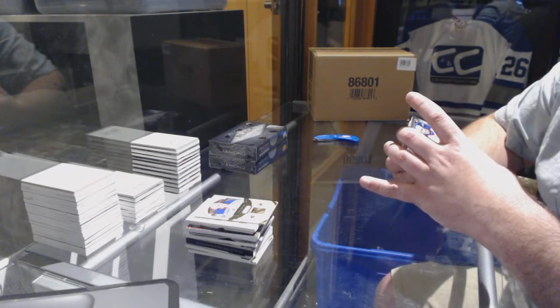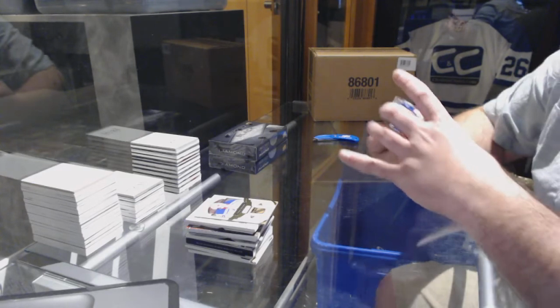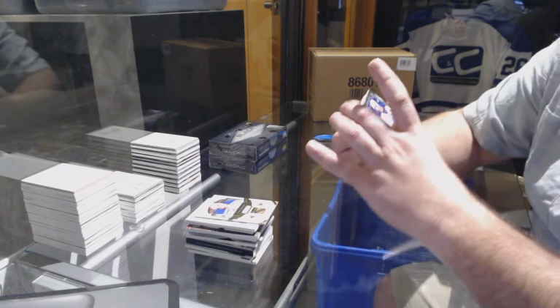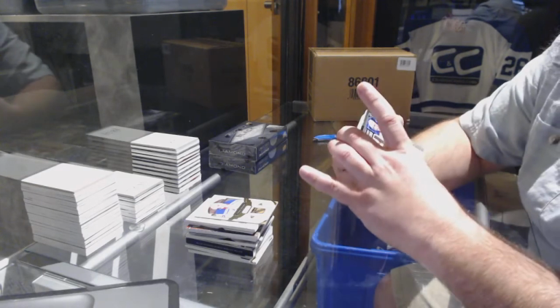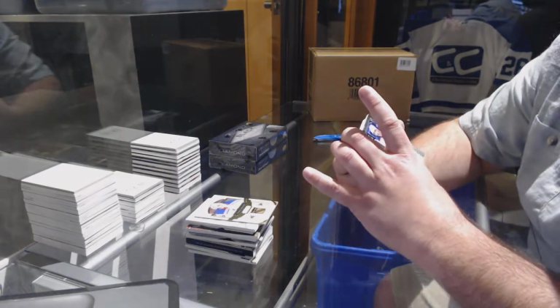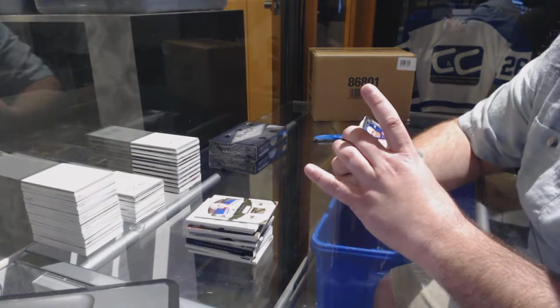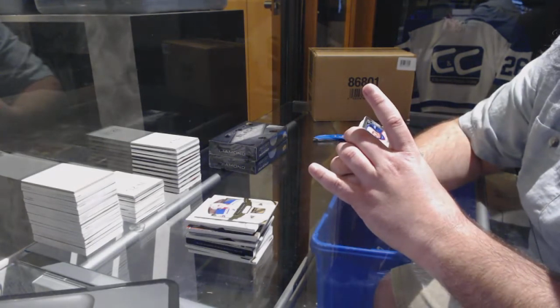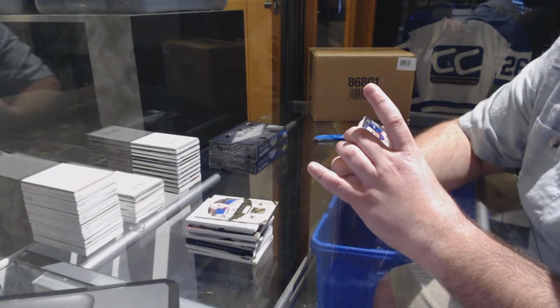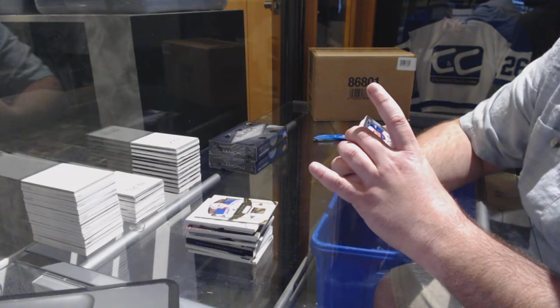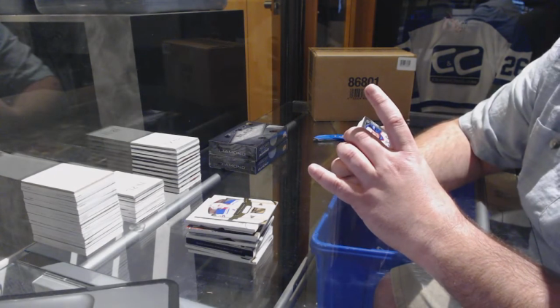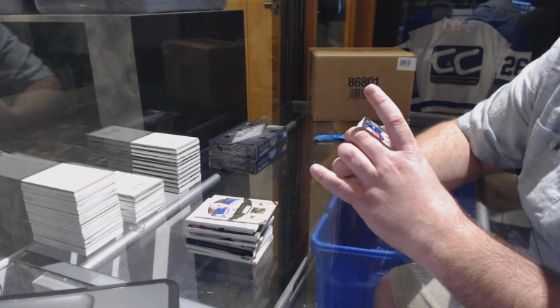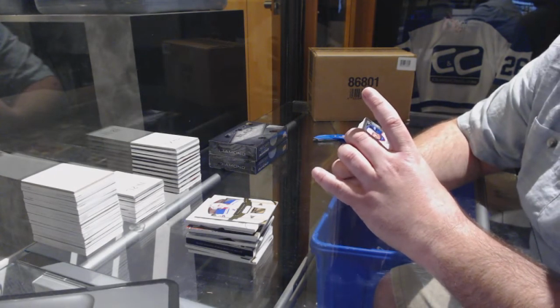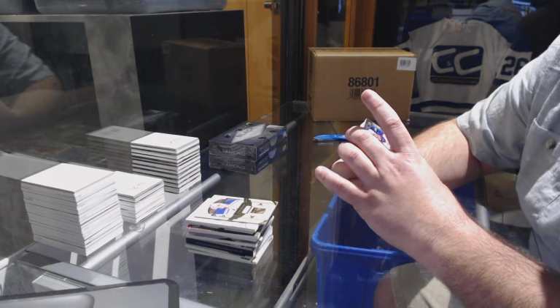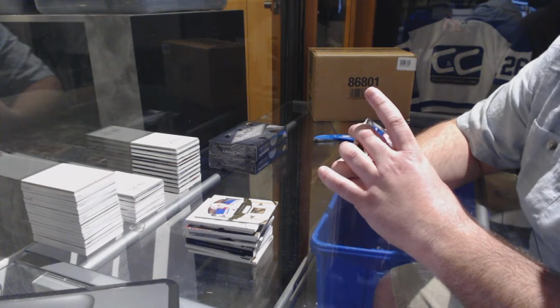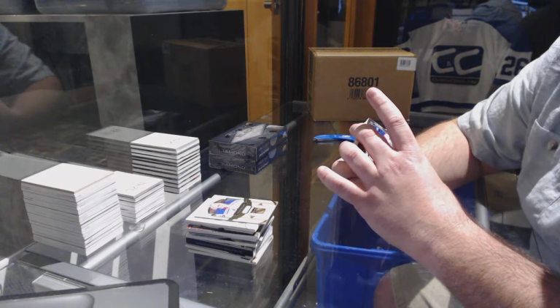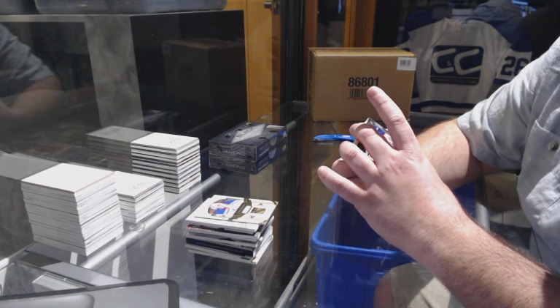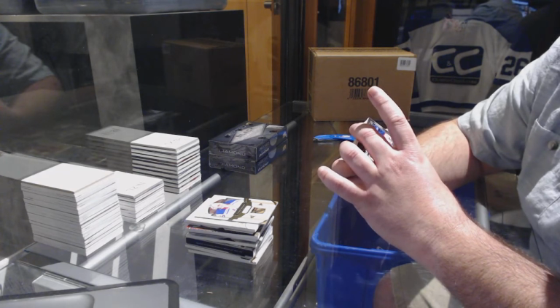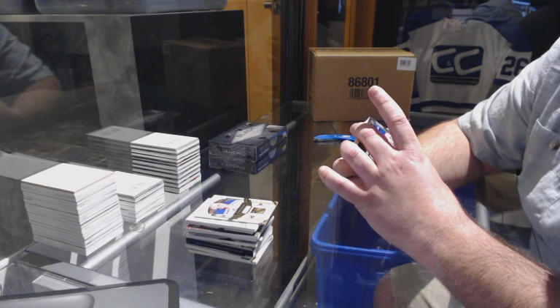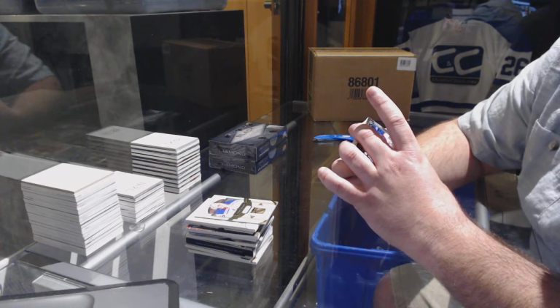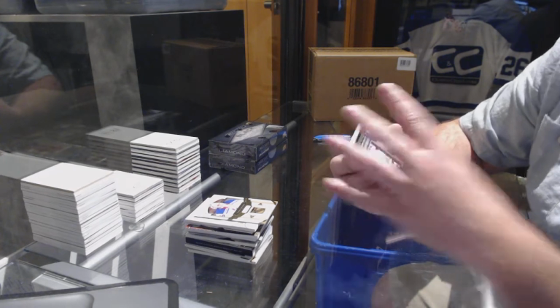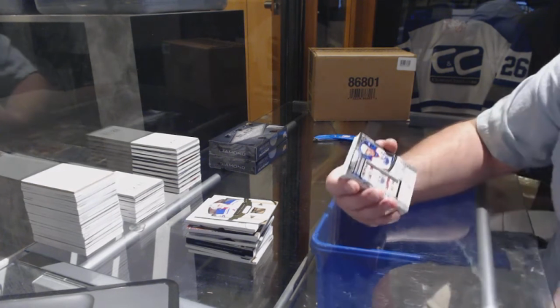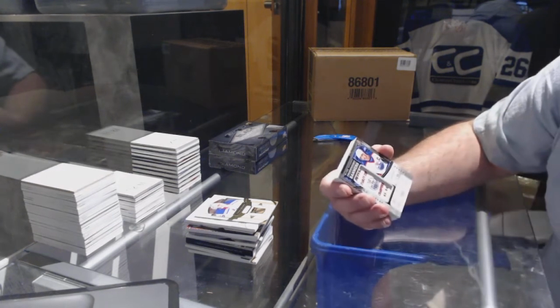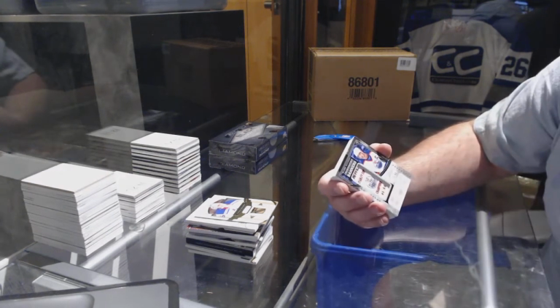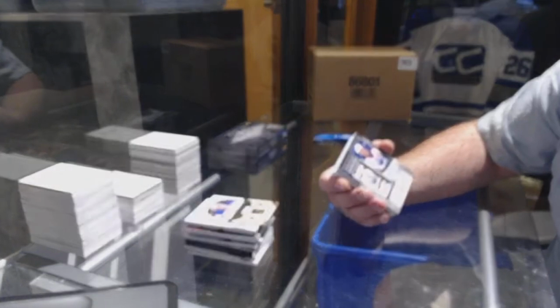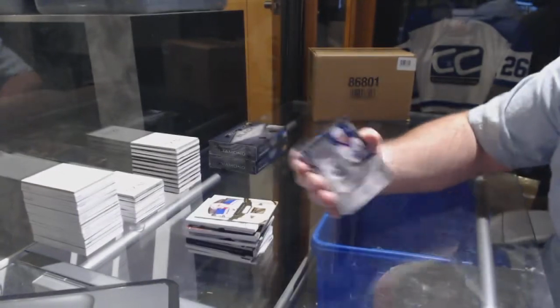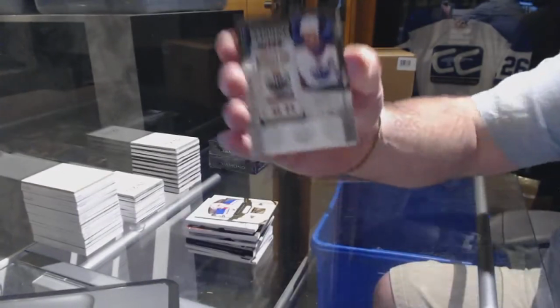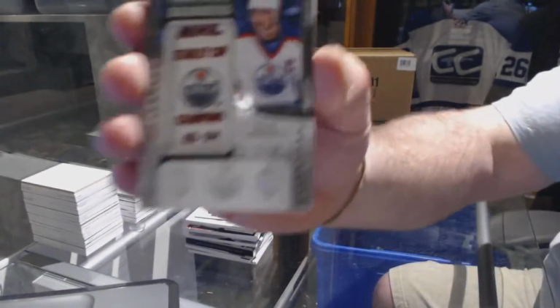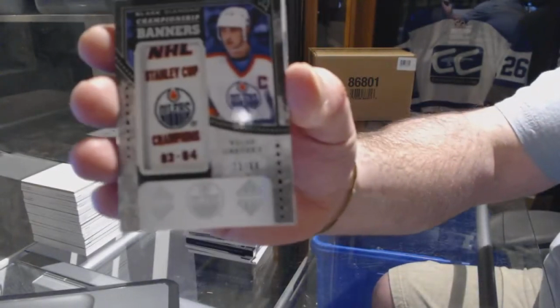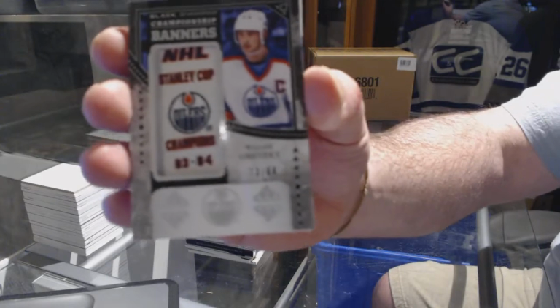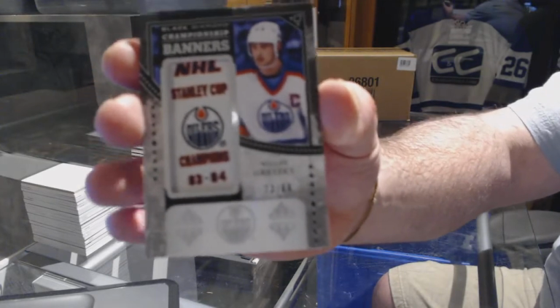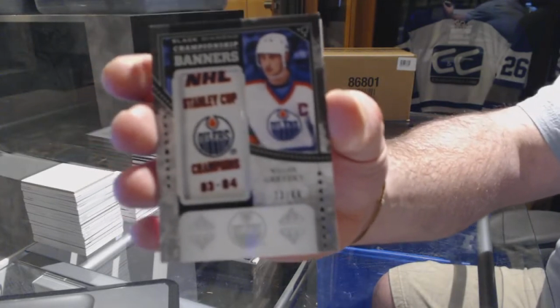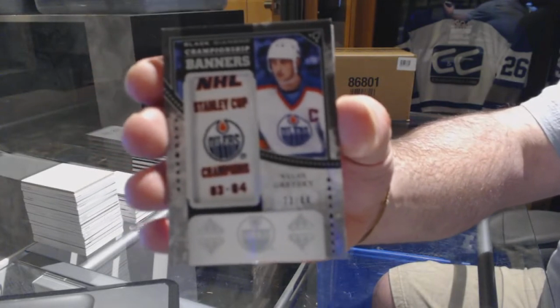Black Diamond Championship Banners, numbered 73 out of 84, for the Edmonton Oilers — Wayne Gretzky.